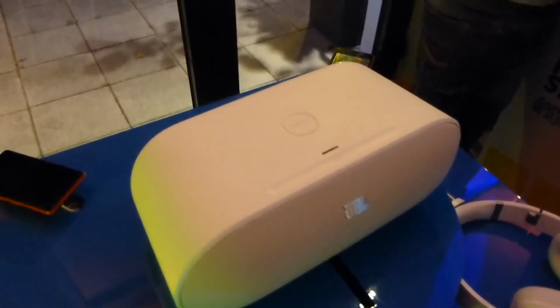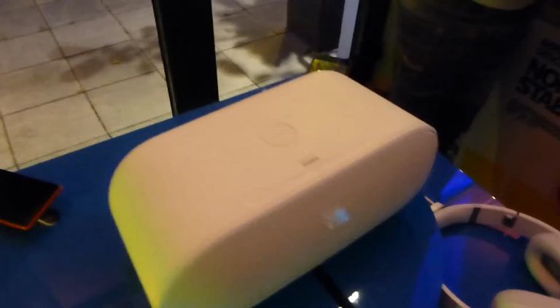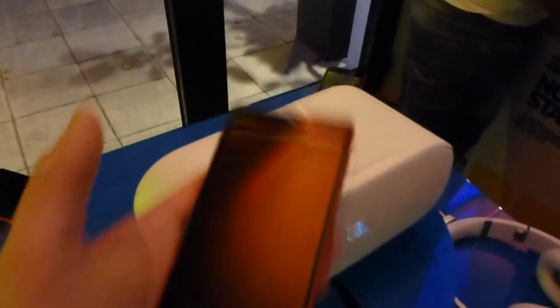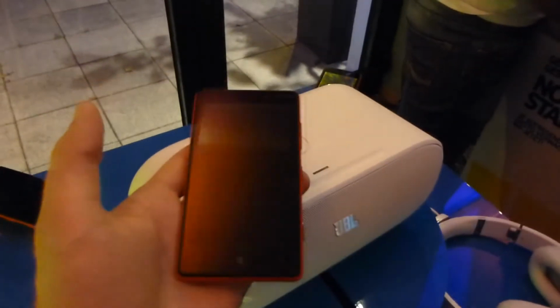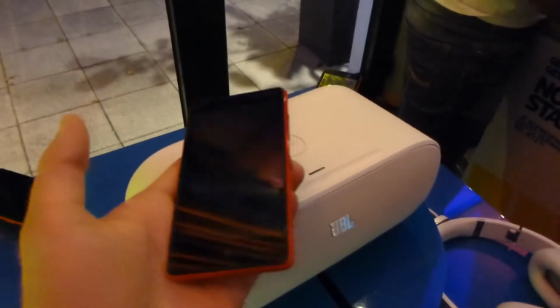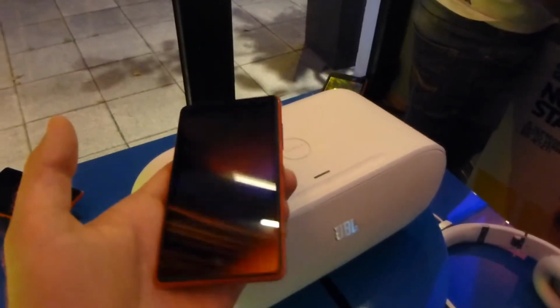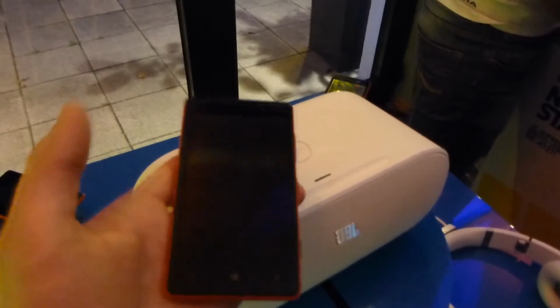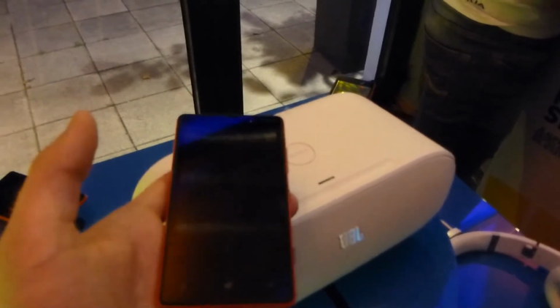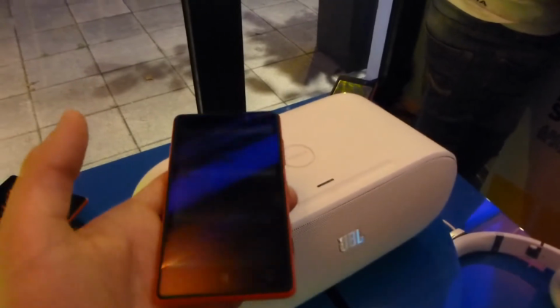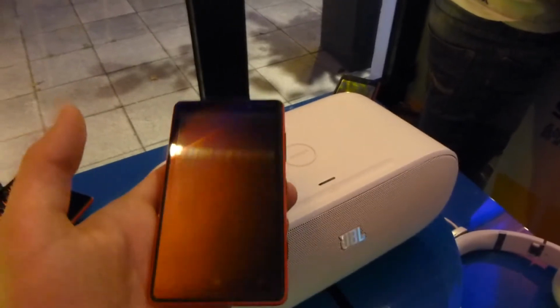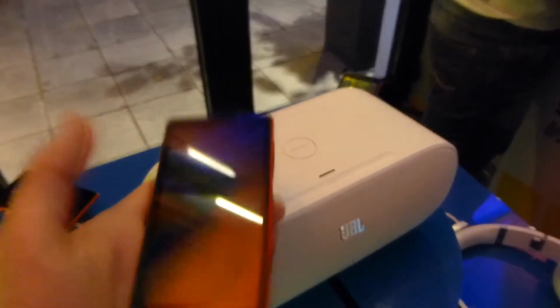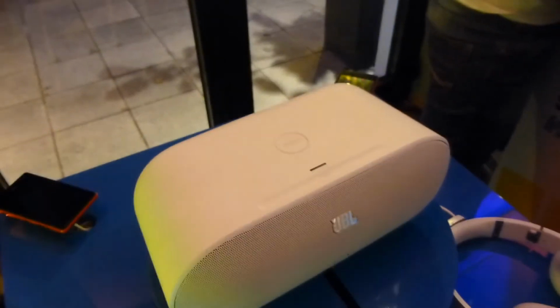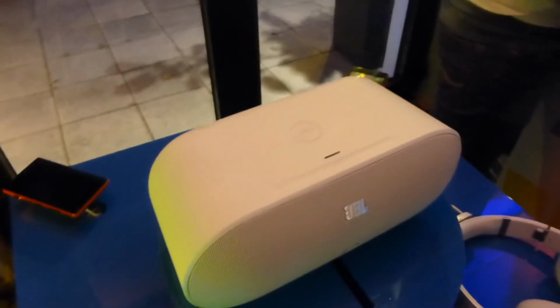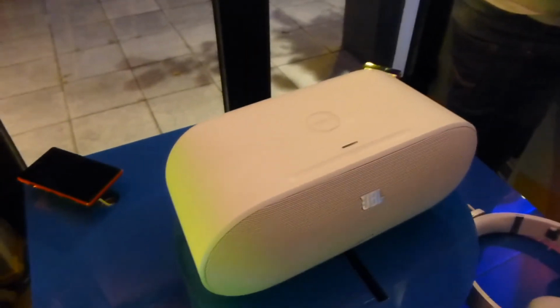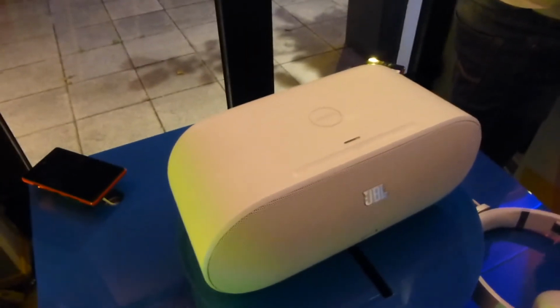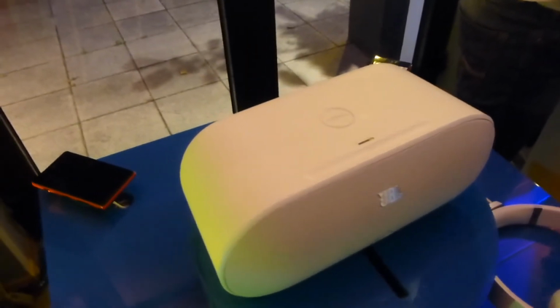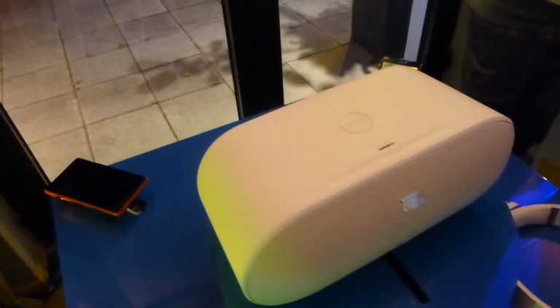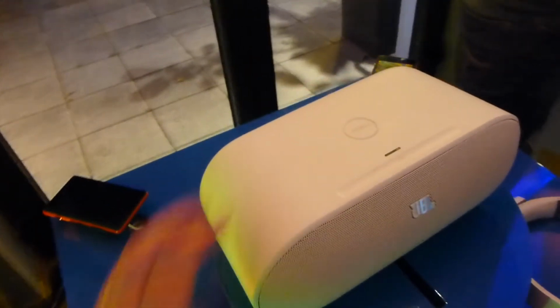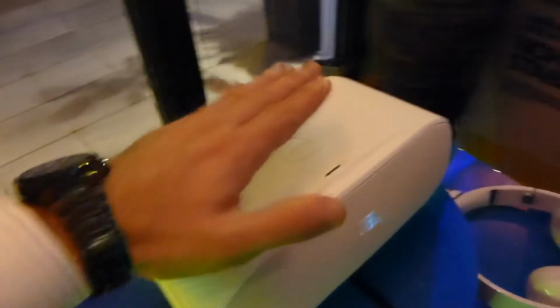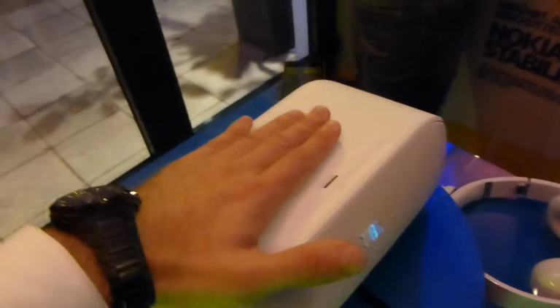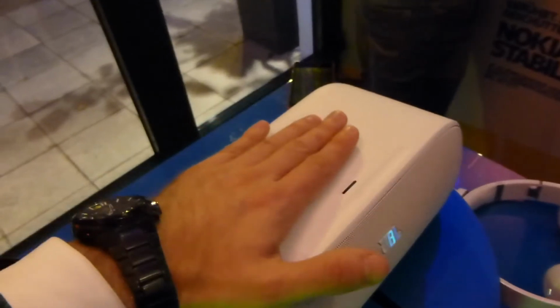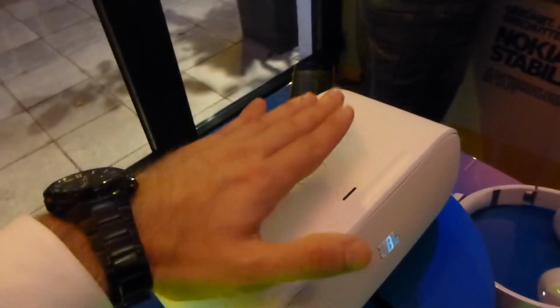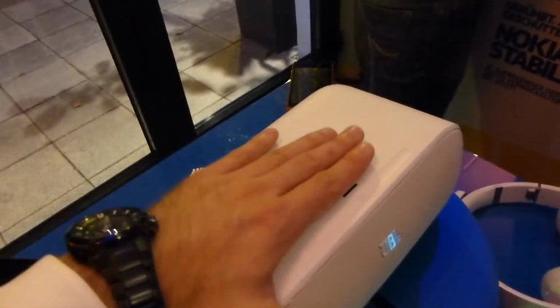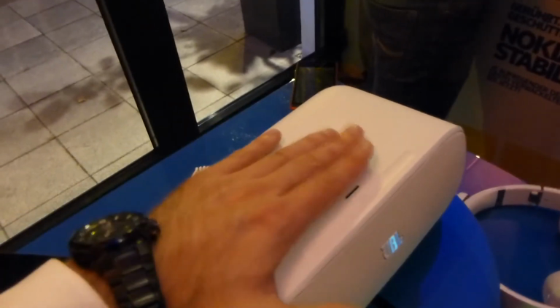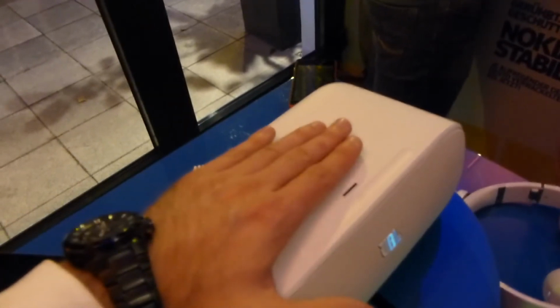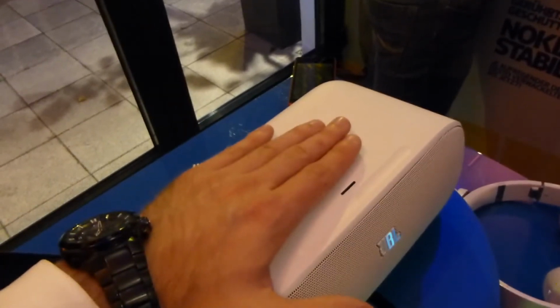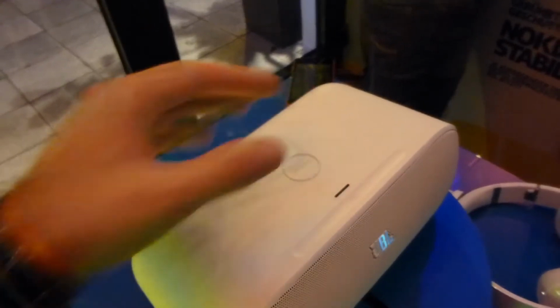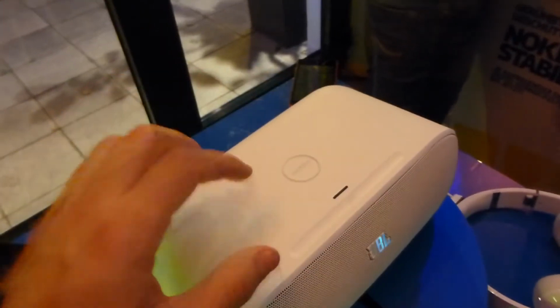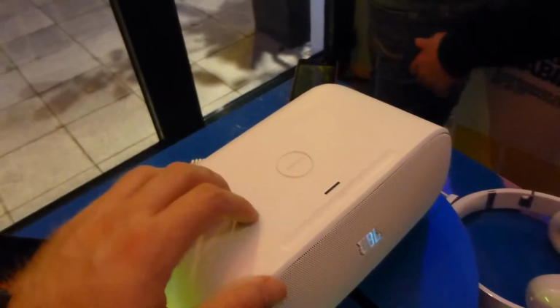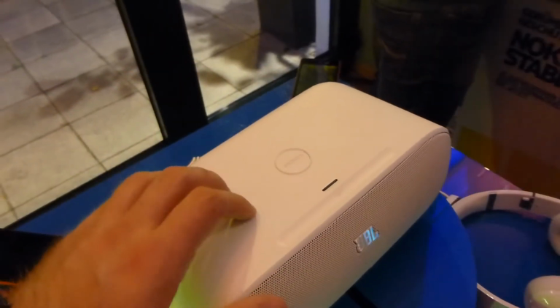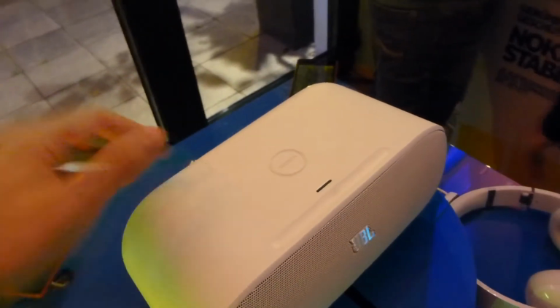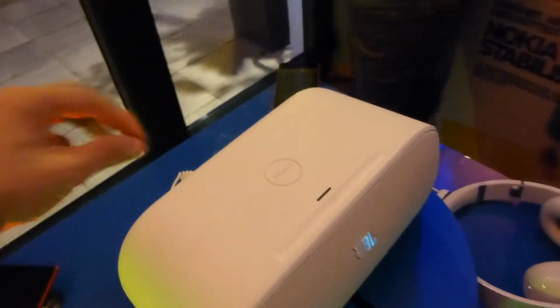For example, the Lumia 820 needs a special case on the back for wireless charging, while the 920 supports it natively. Place it on top and it will get charged from the internal battery inside the speaker.